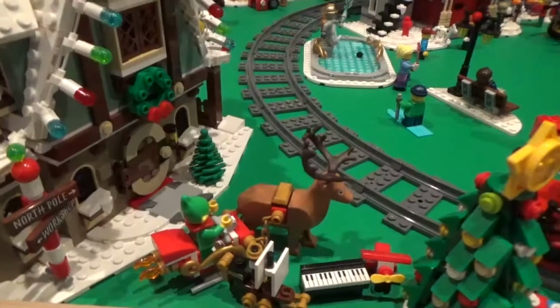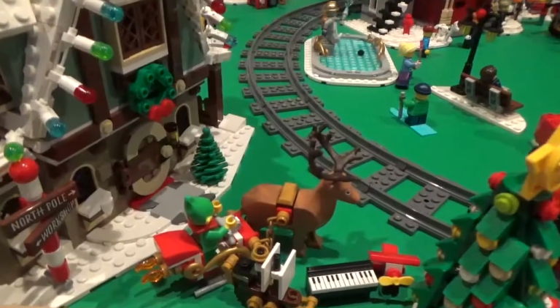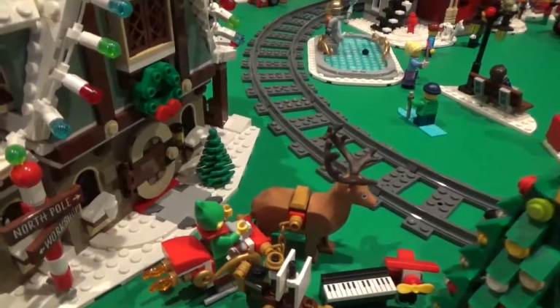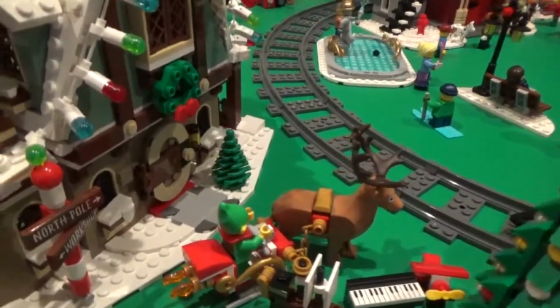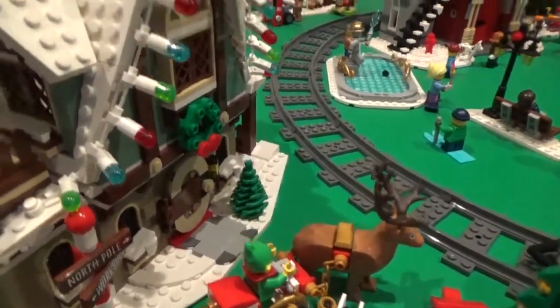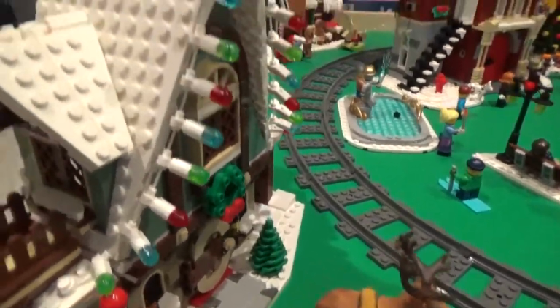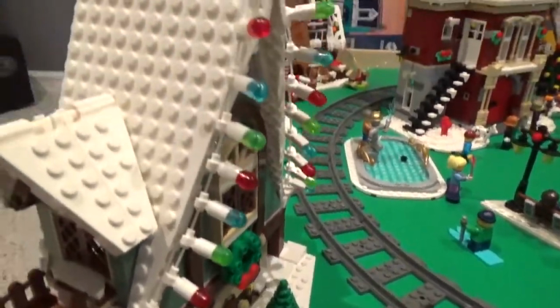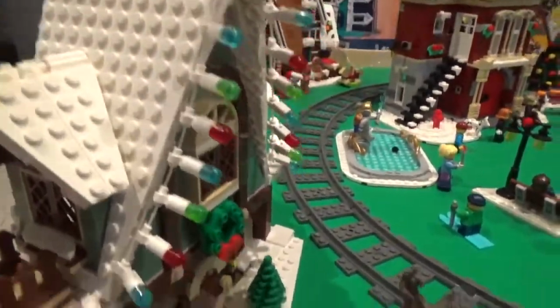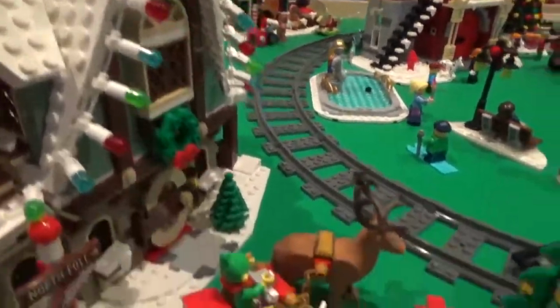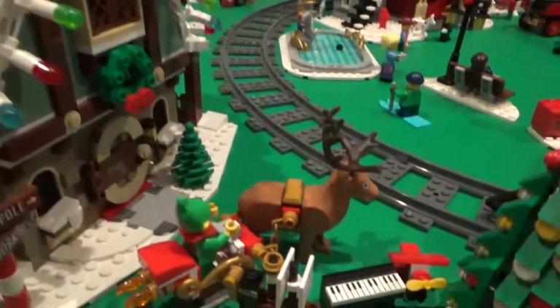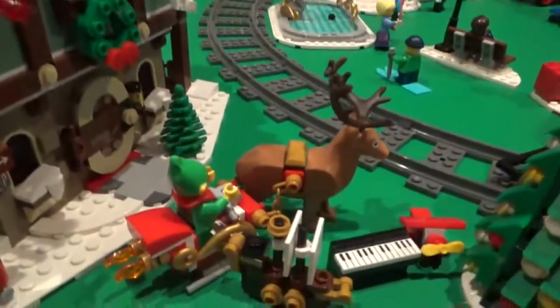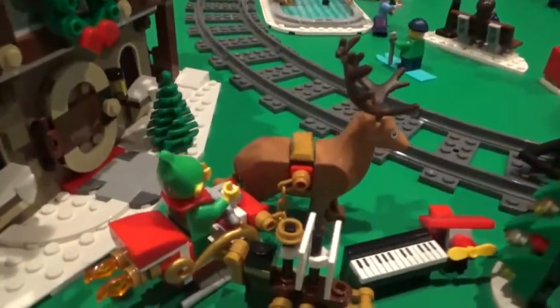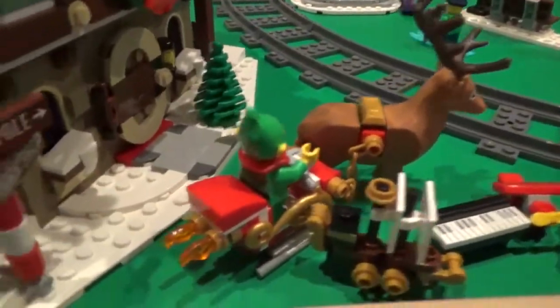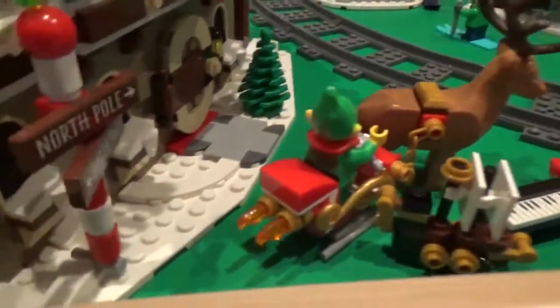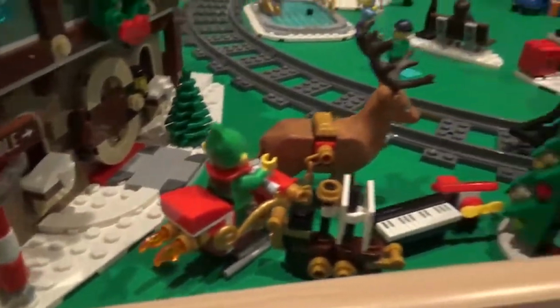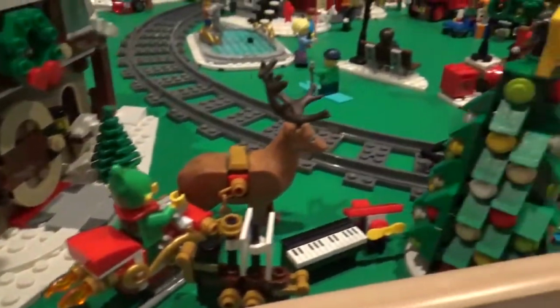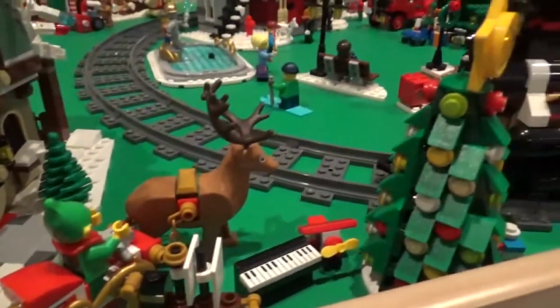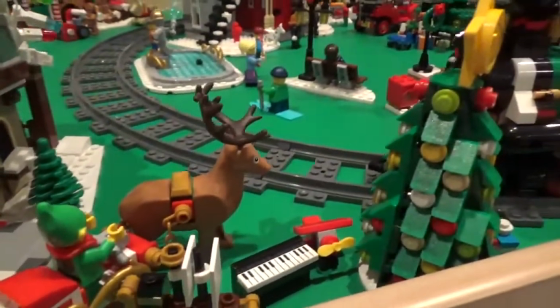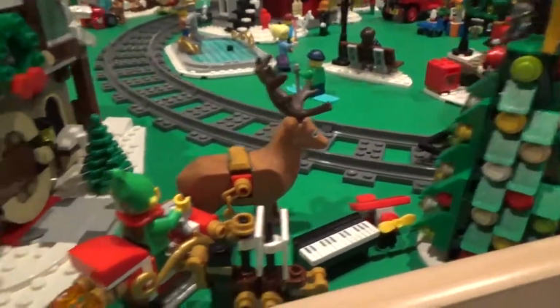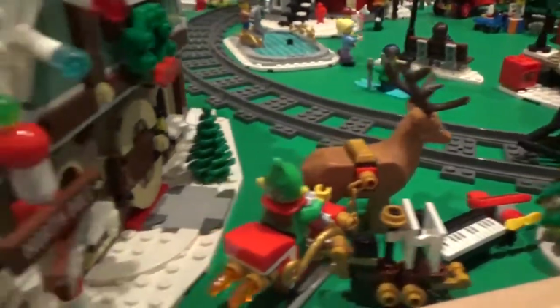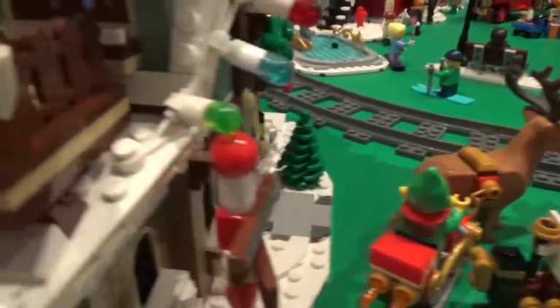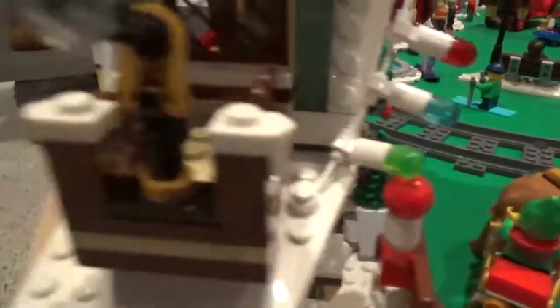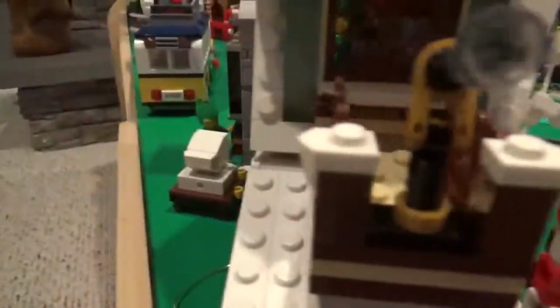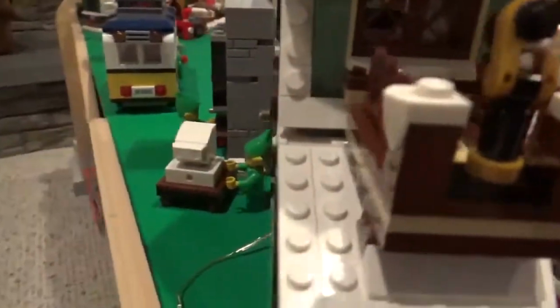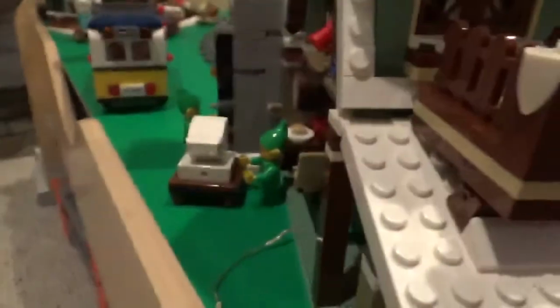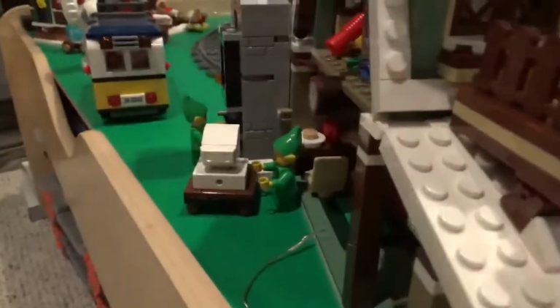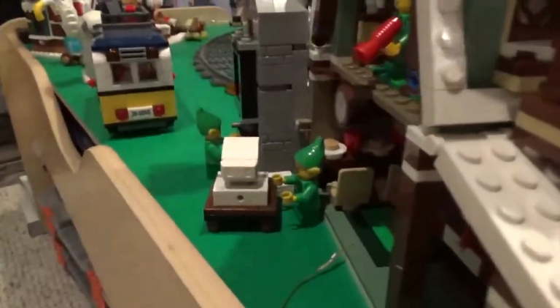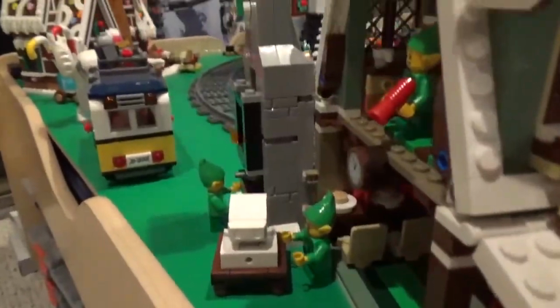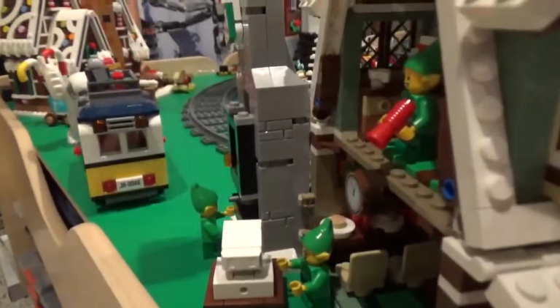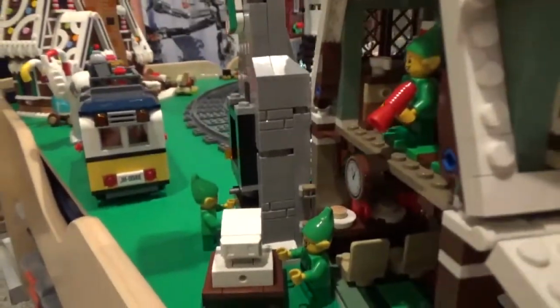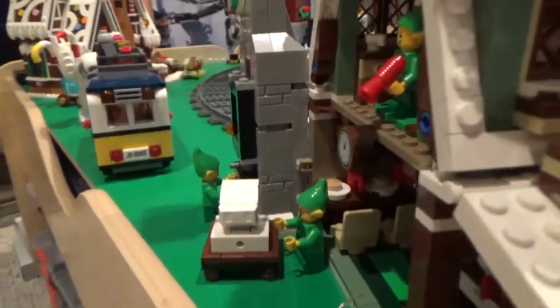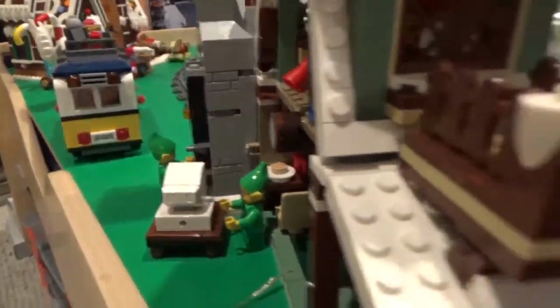Starting in the front corner here, you can see we have the Elf Clubhouse and there's an elf riding the sleigh out in front, along with the Christmas tree with some toys around it, and on the inside there are some elves just enjoying their time in the clubhouse.